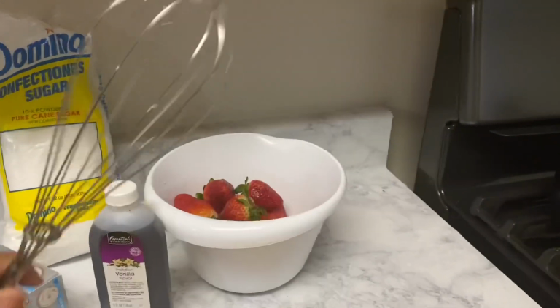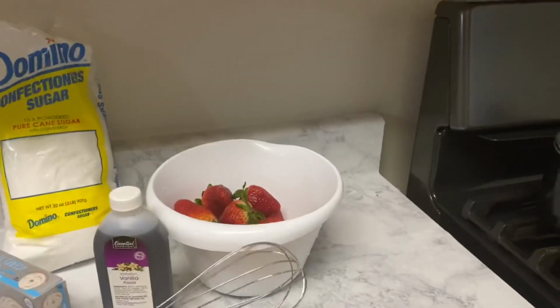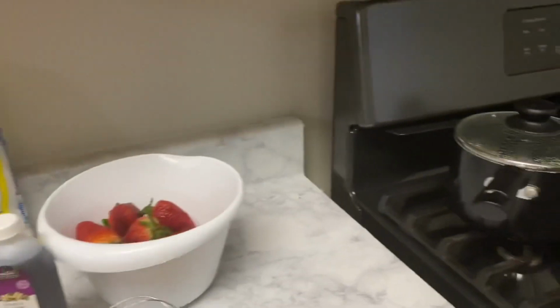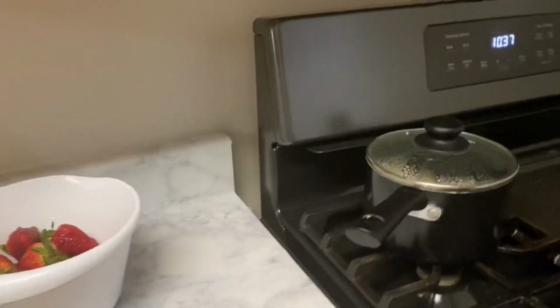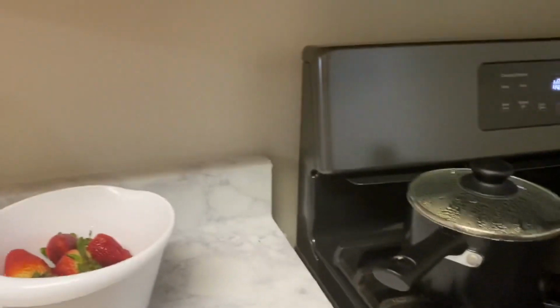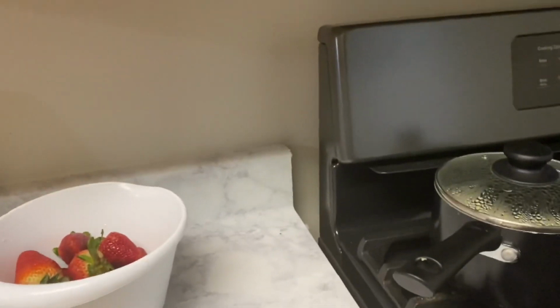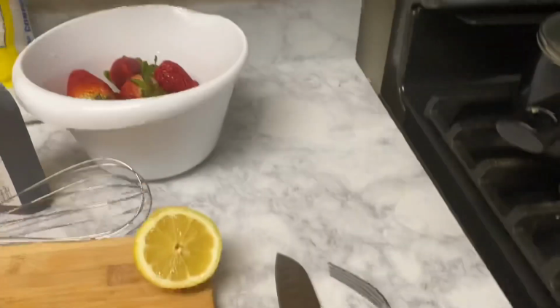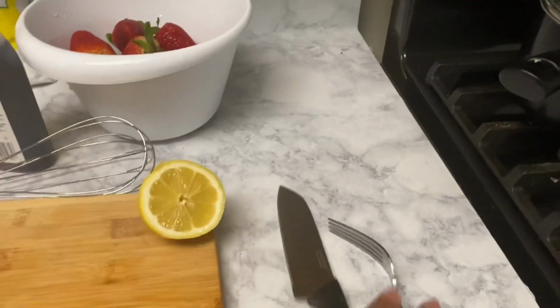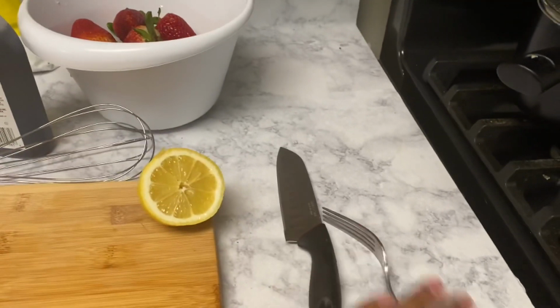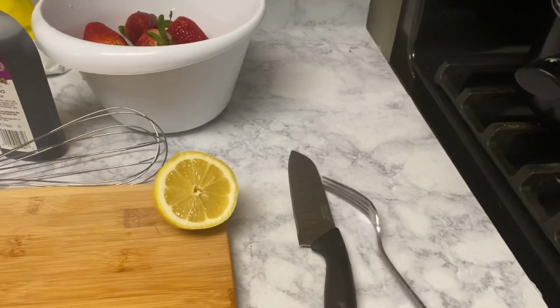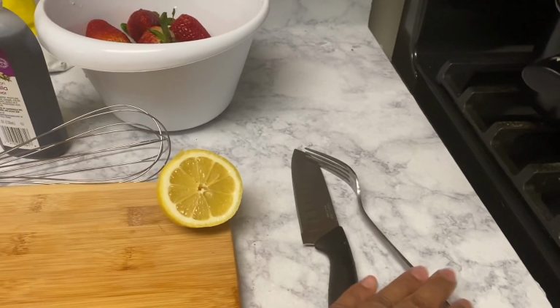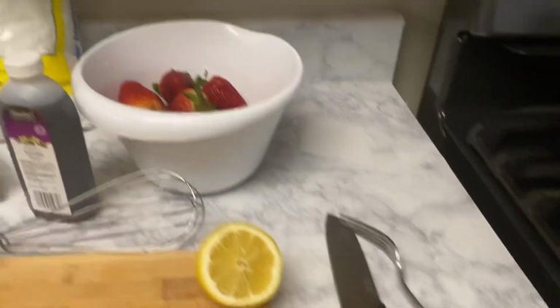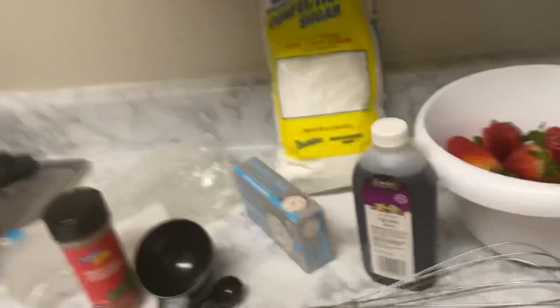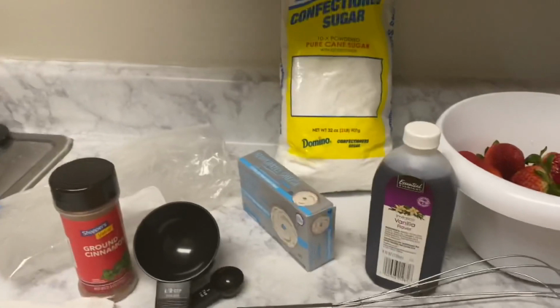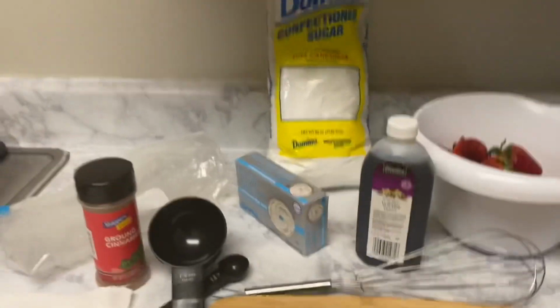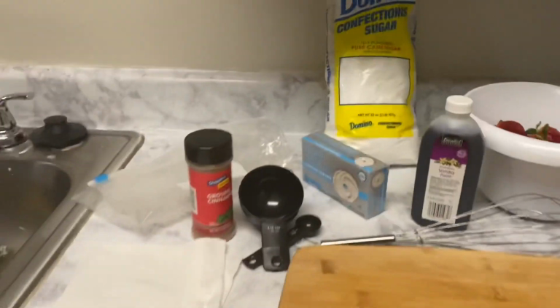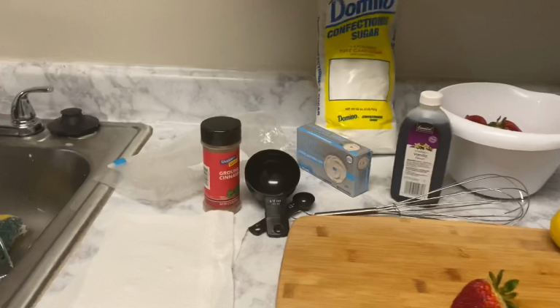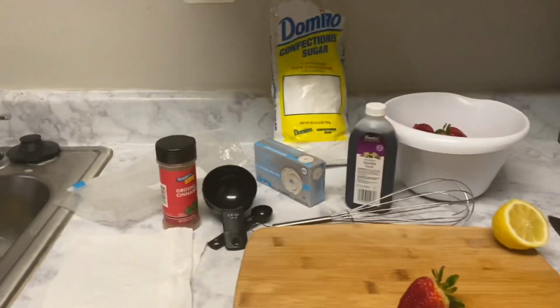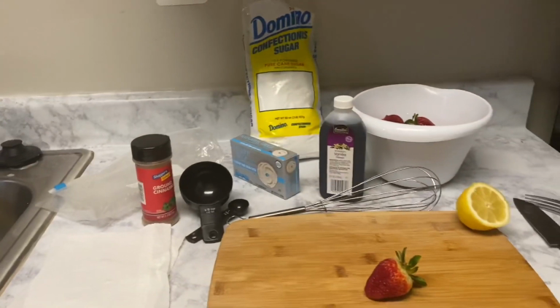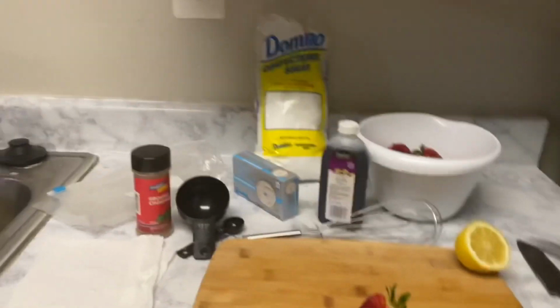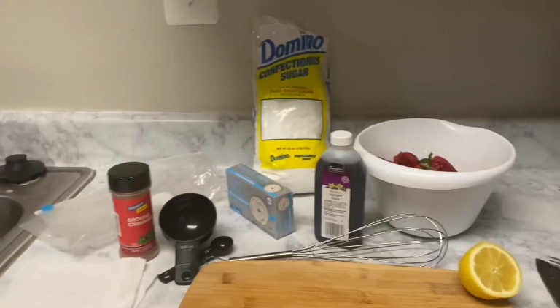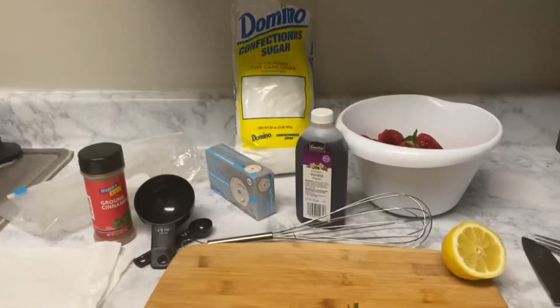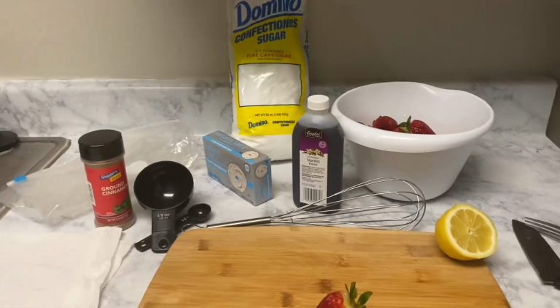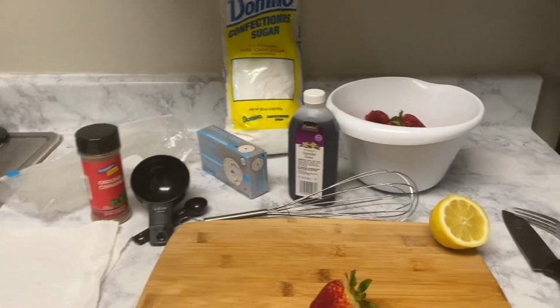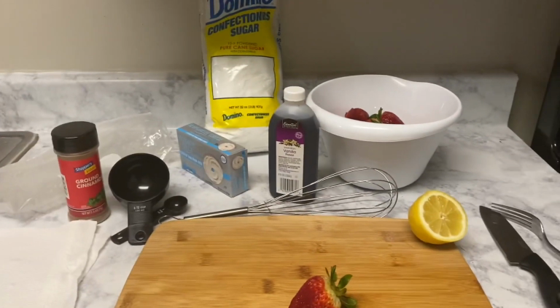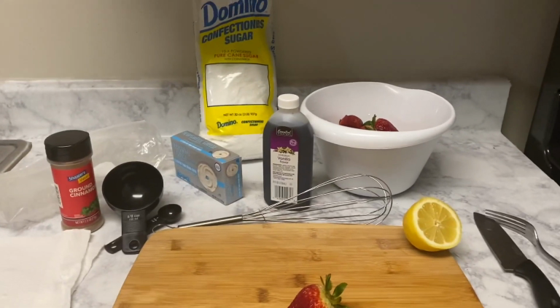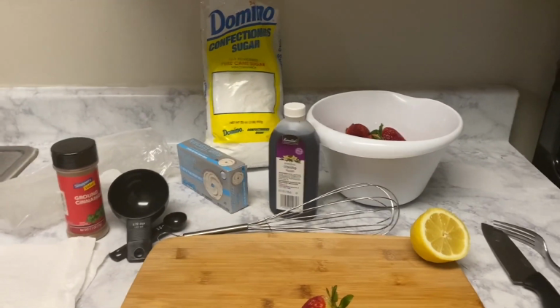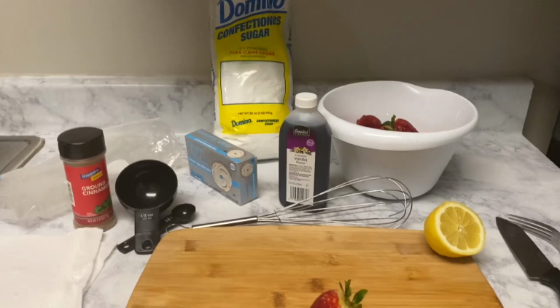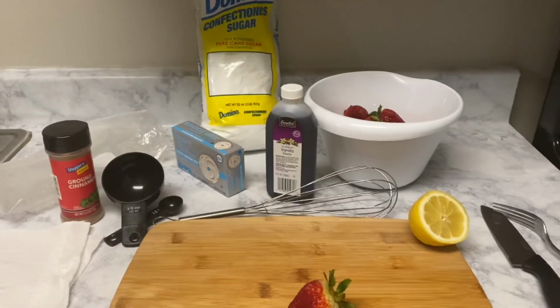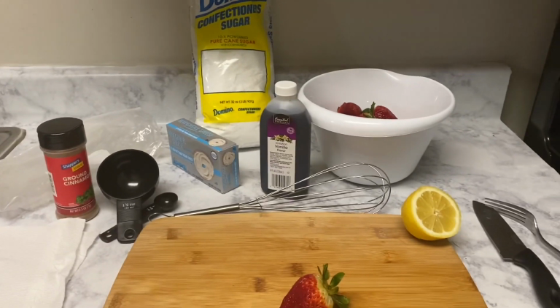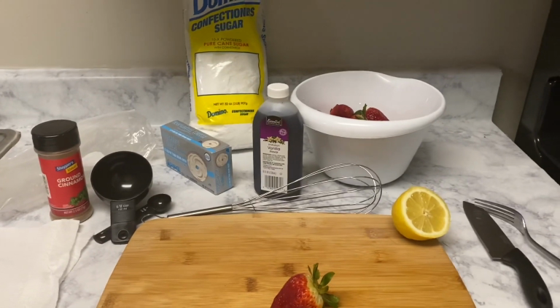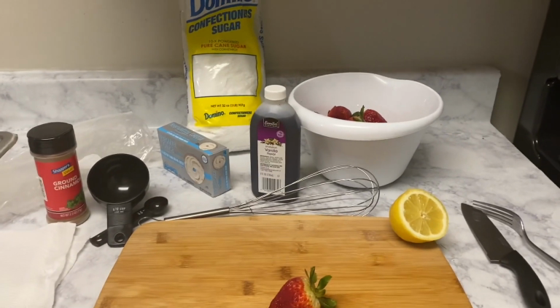You'll also need half a lemon, a whisk, a knife, and a fork. You can use this recipe with an electric whisk, but as I mentioned in my previous video, I don't own one yet, so I am whisking by hand.